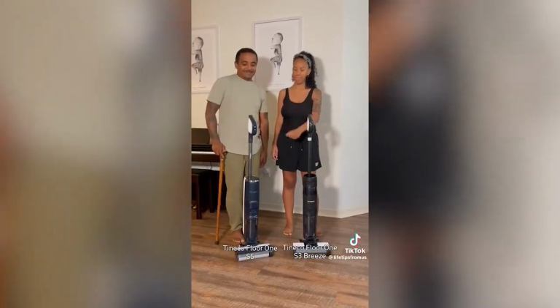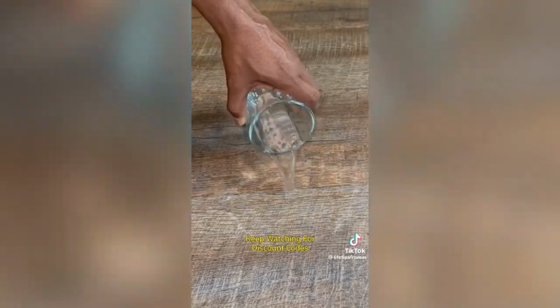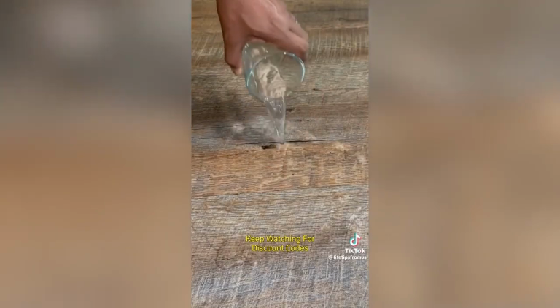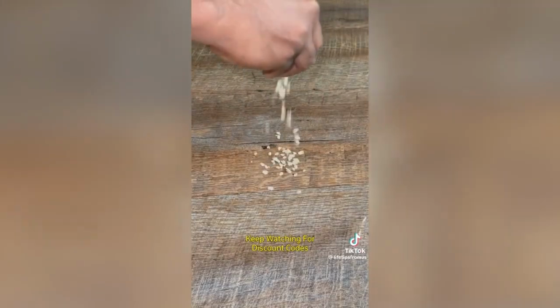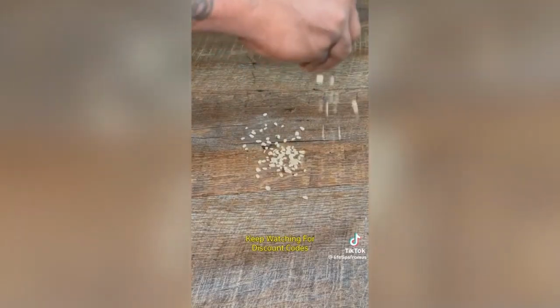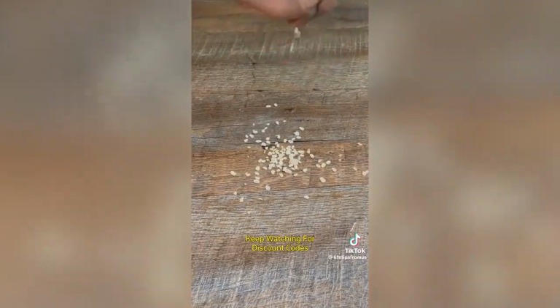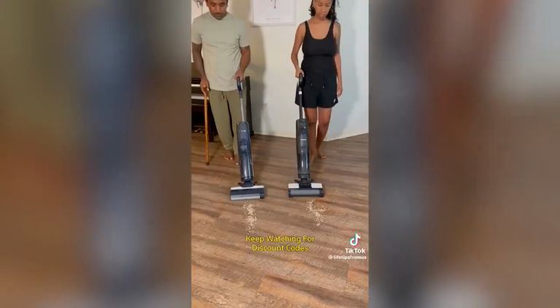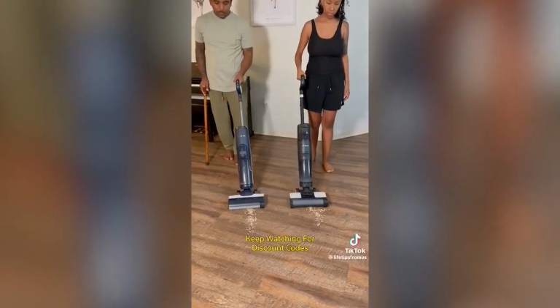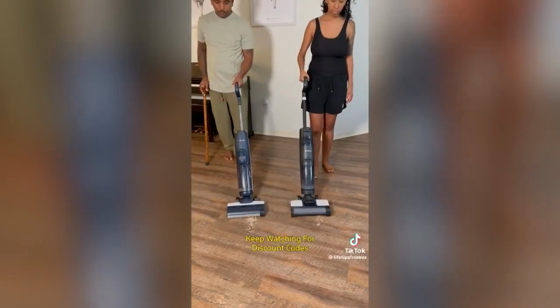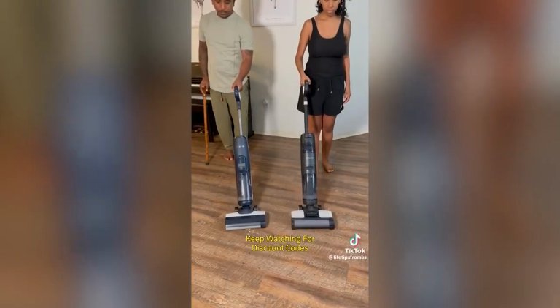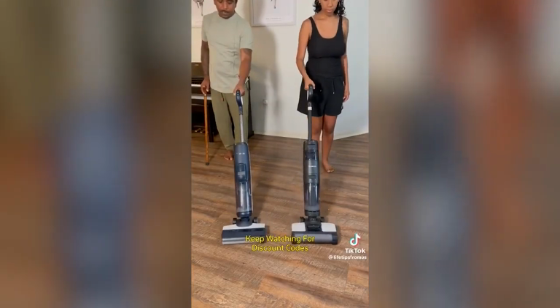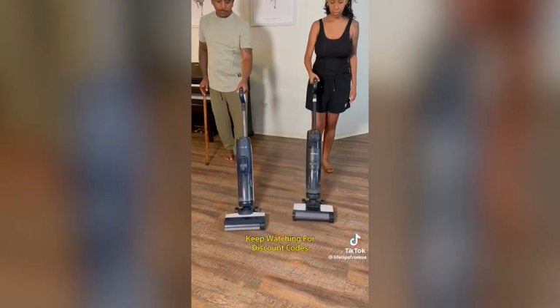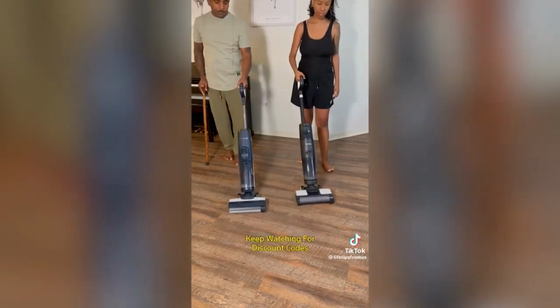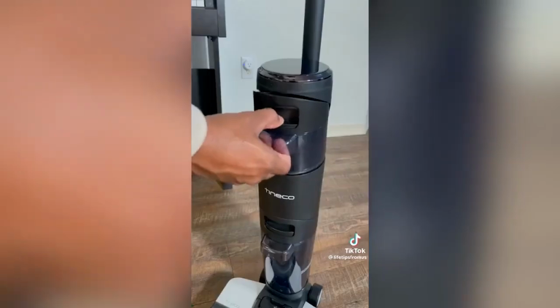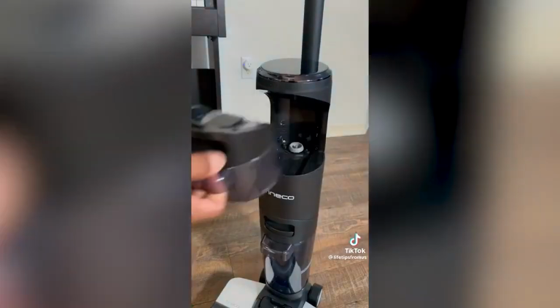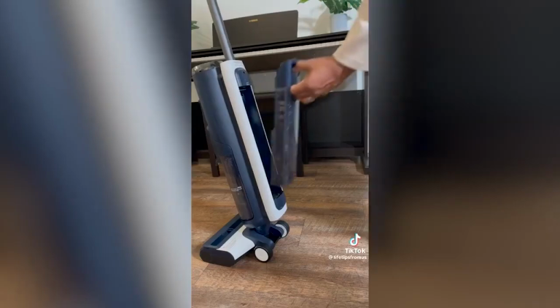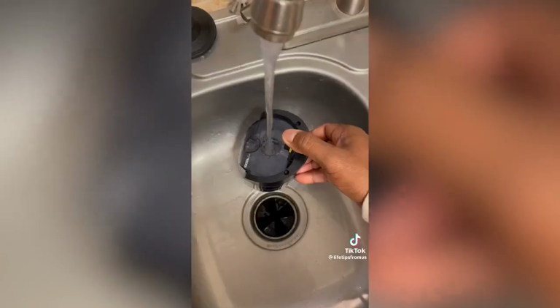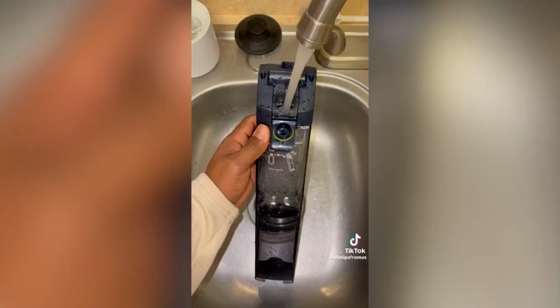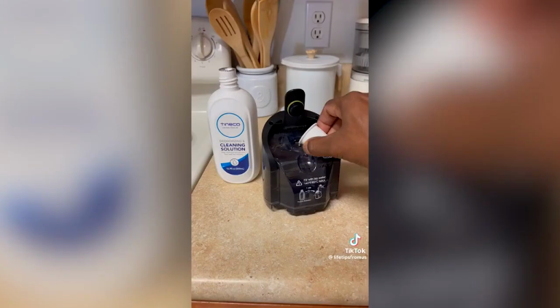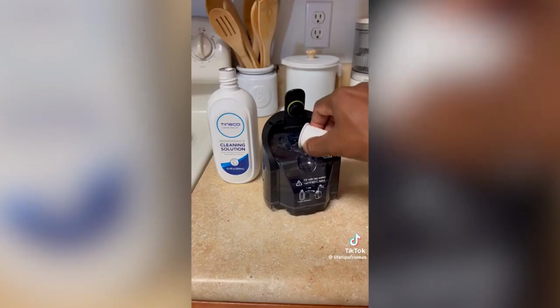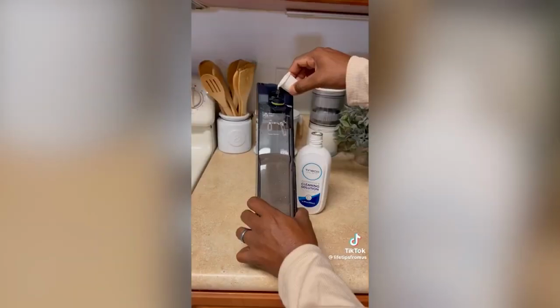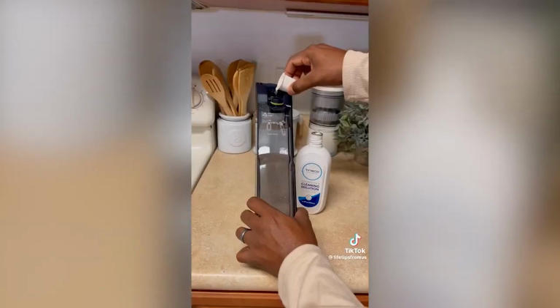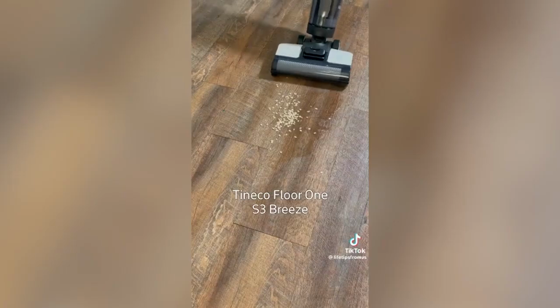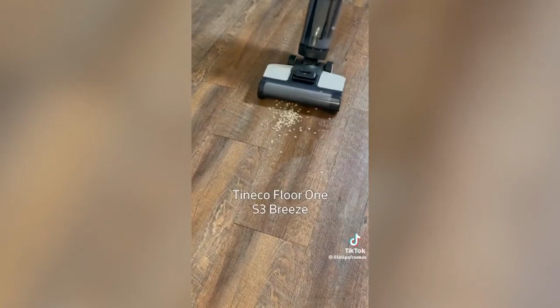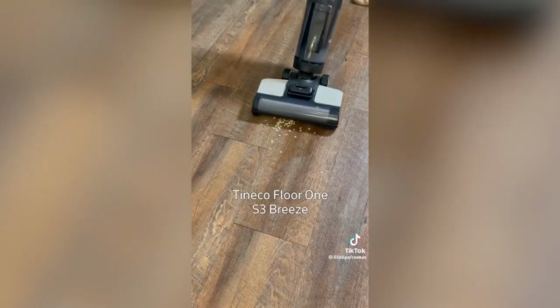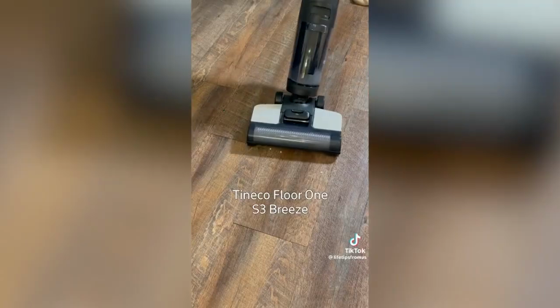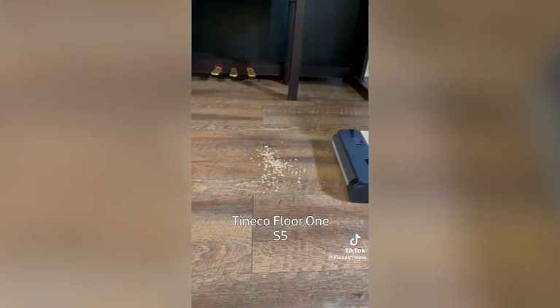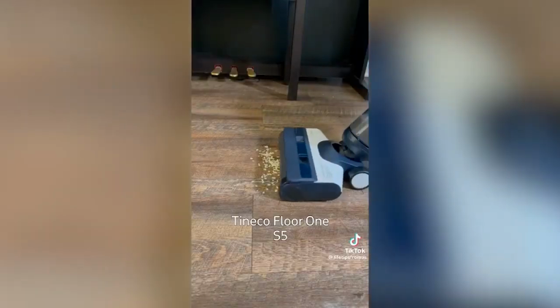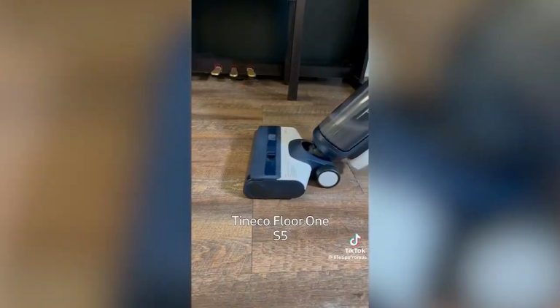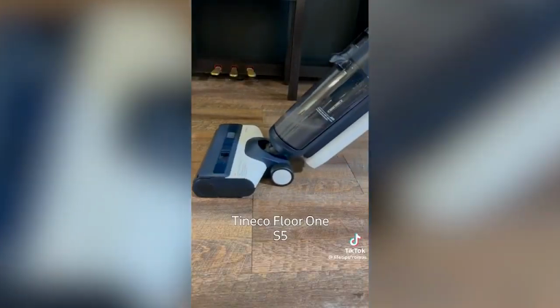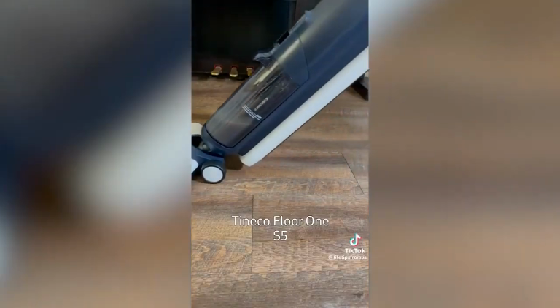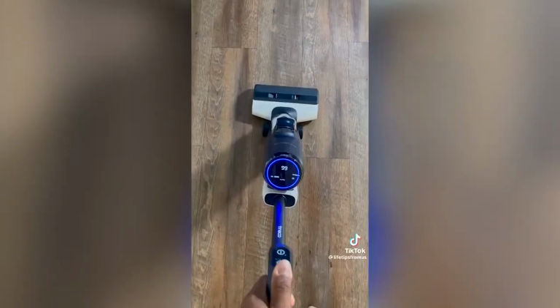These popular vacuums also mop your floors while they vacuum, saving you time by doing two jobs at once. They are both very easy to set up right out of the box by adding their deodorizing and cleaning solution to the water tank, and now you are ready to clean multiple sealed surfaces including hardwoods, tile, laminate, and even messy spills and pet hair.